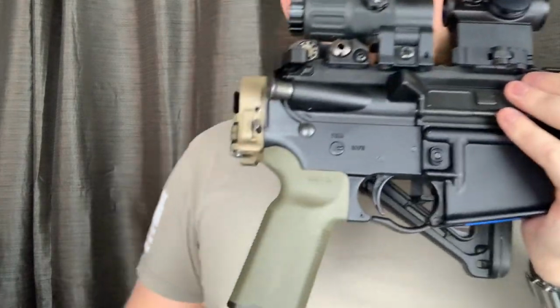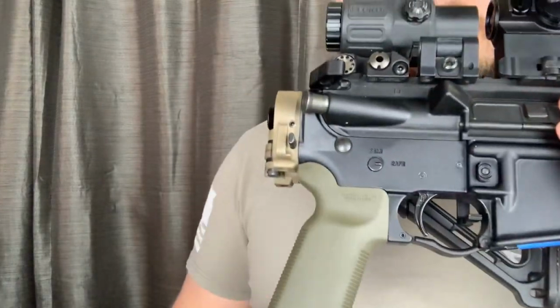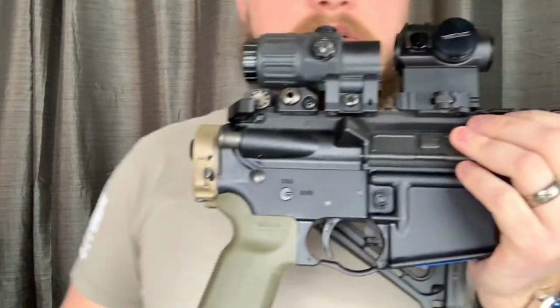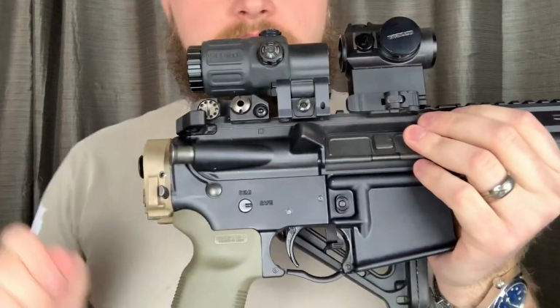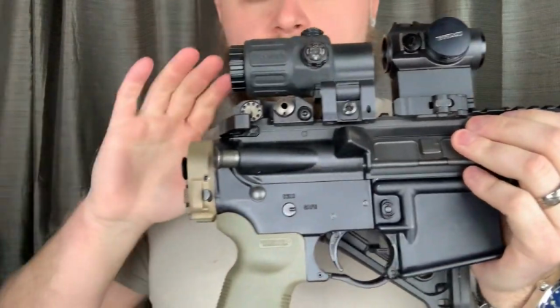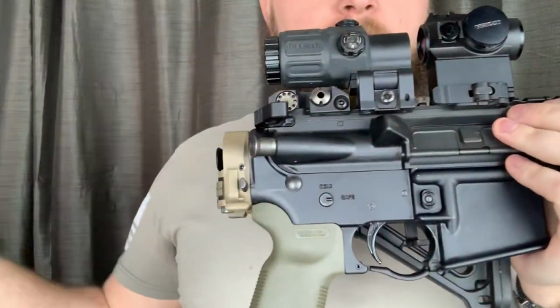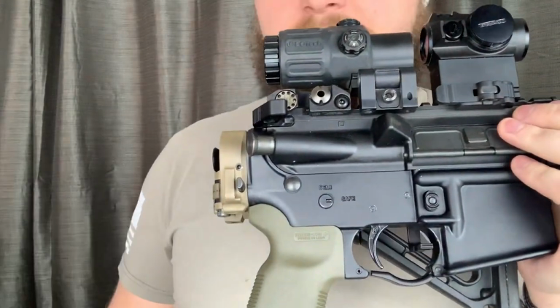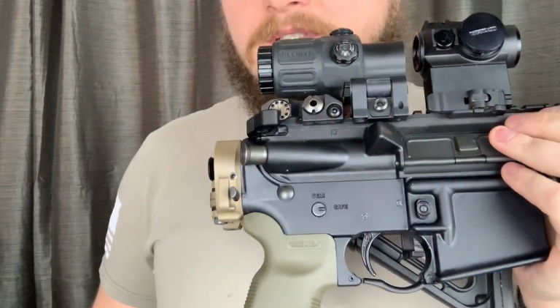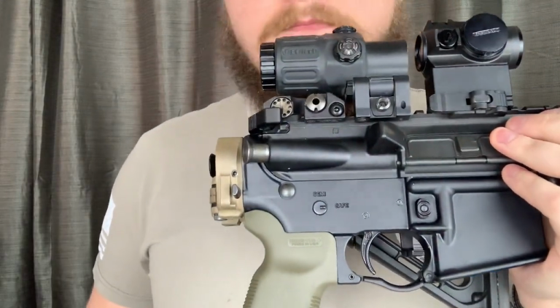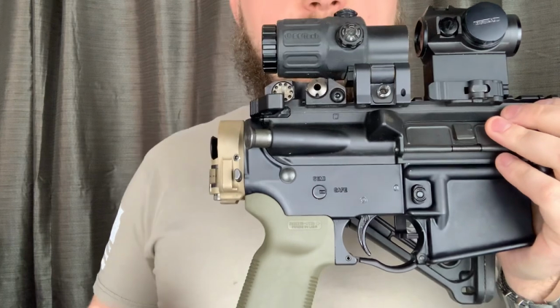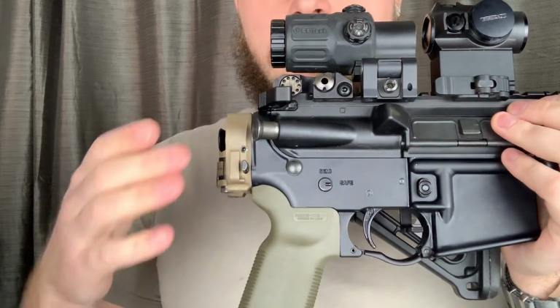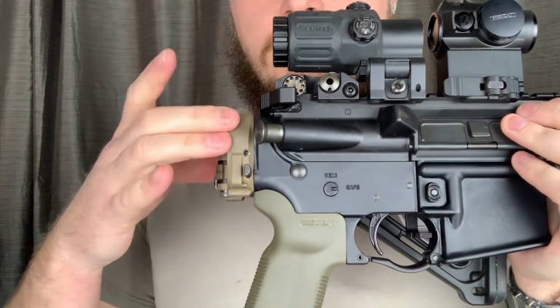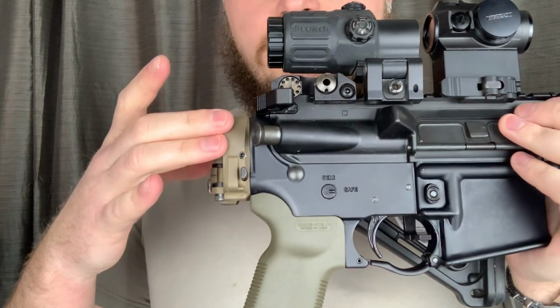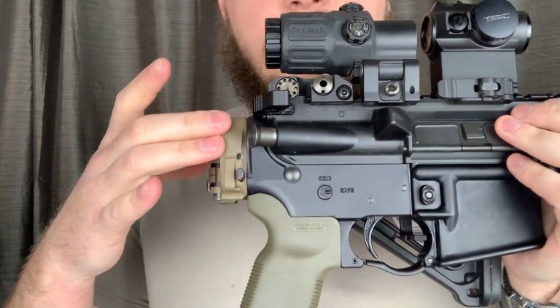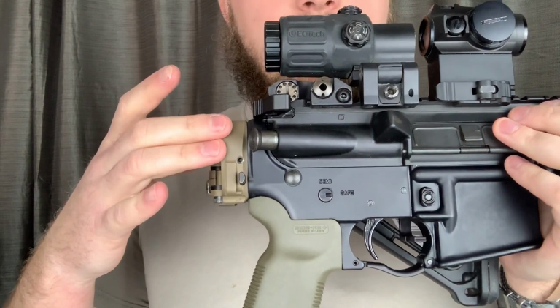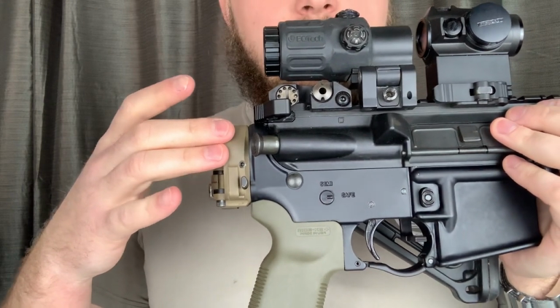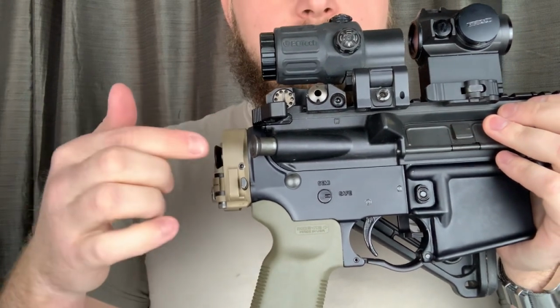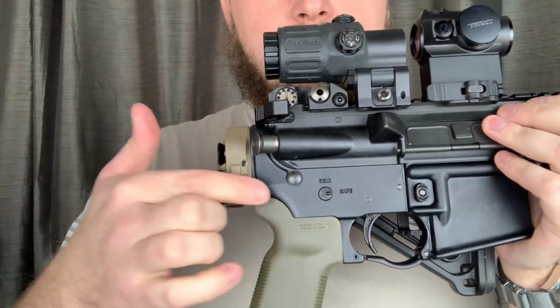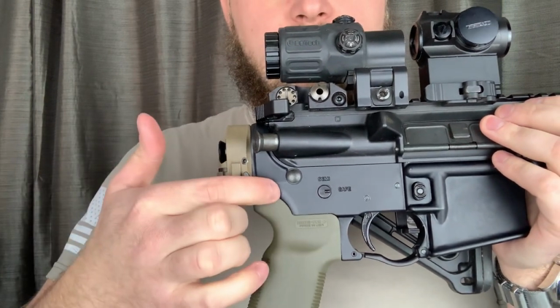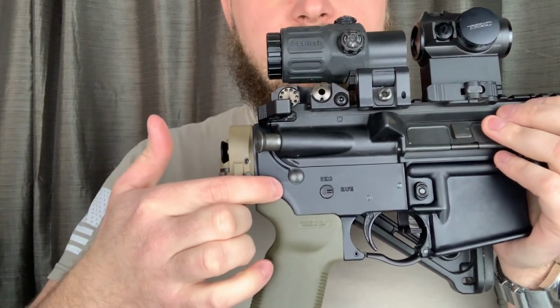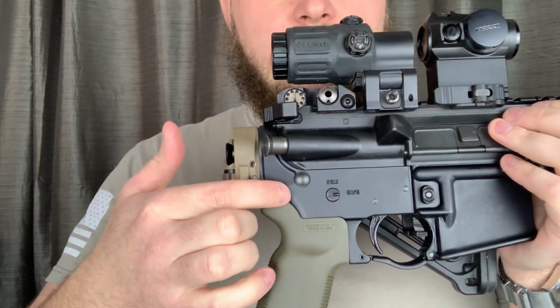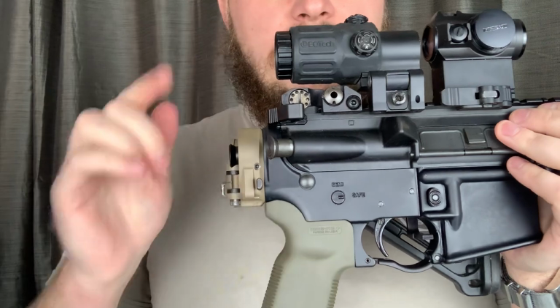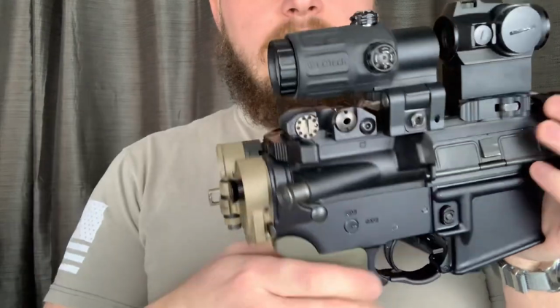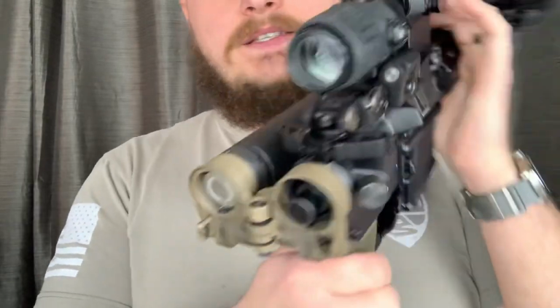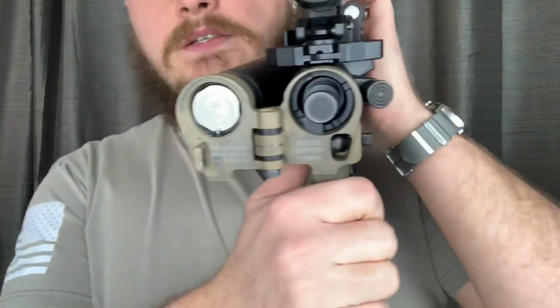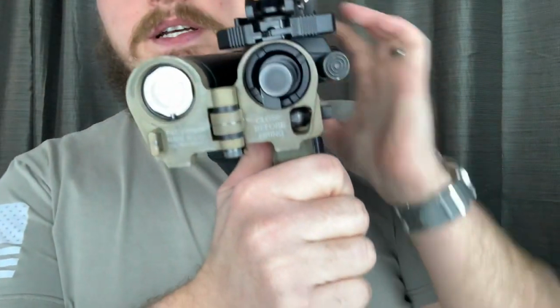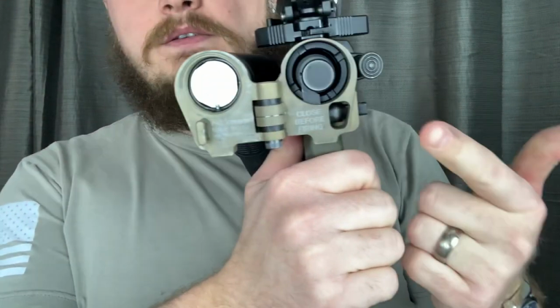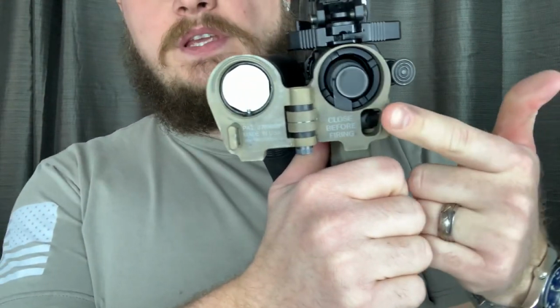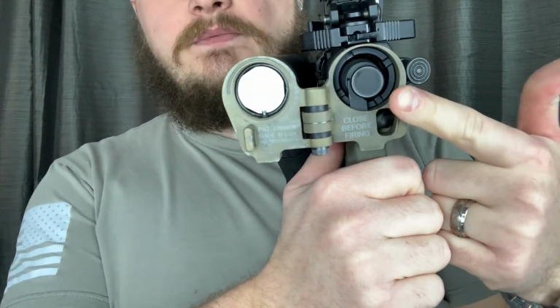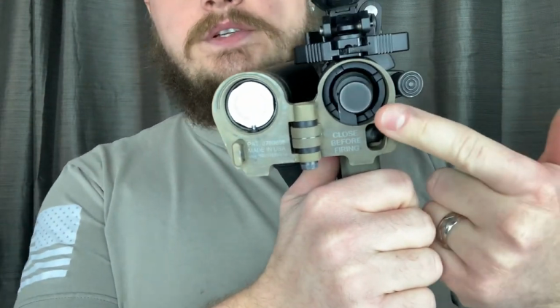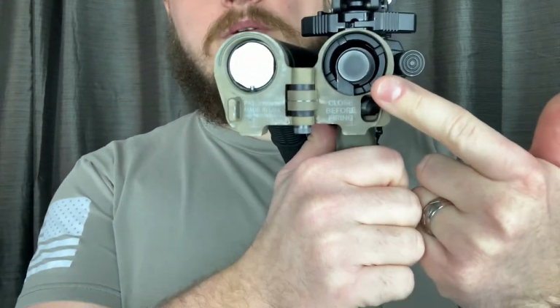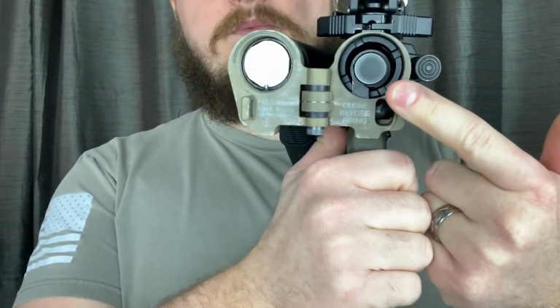How to install: you remove your previous buffer system, and you attach the adapter to the lower receiver. How that is done is with the threaded flange you are provided with.